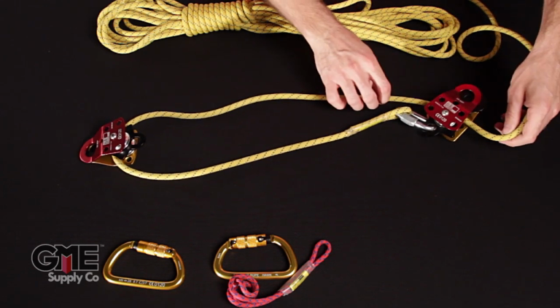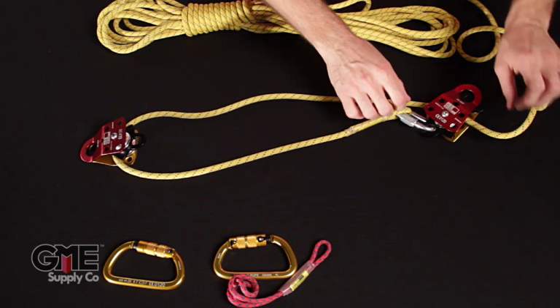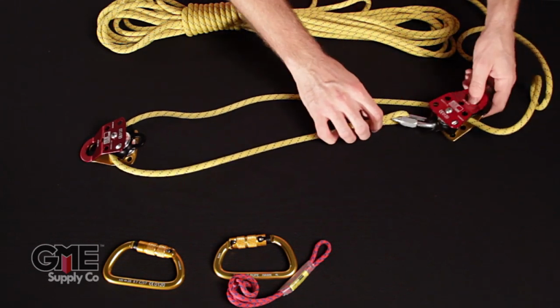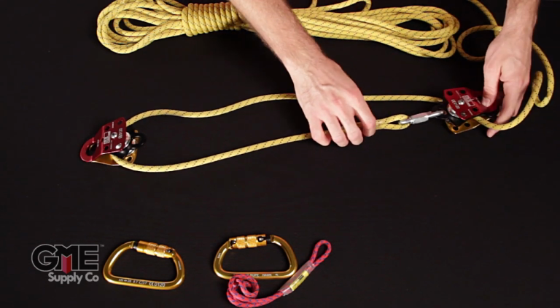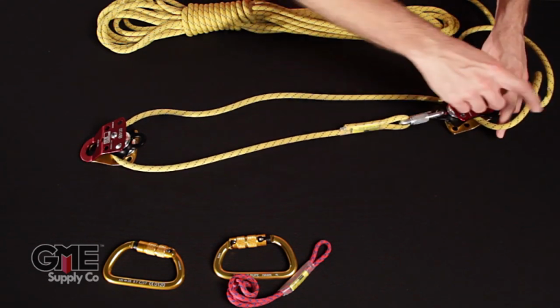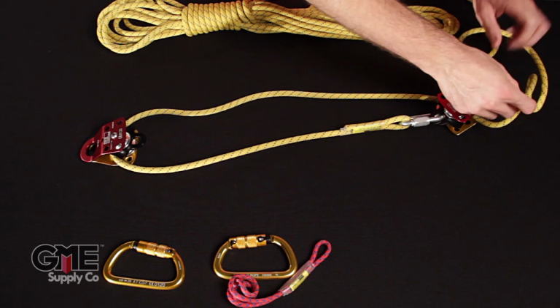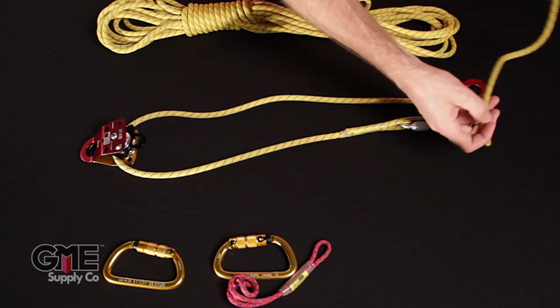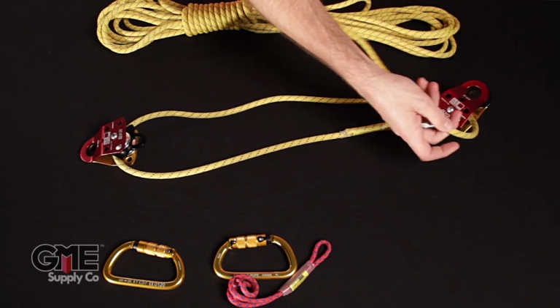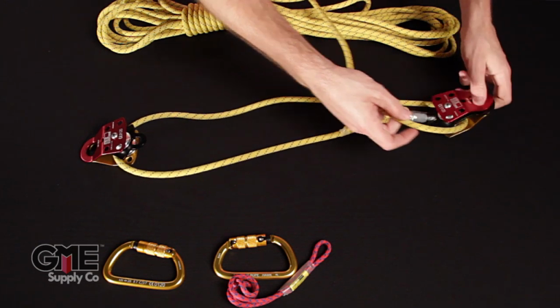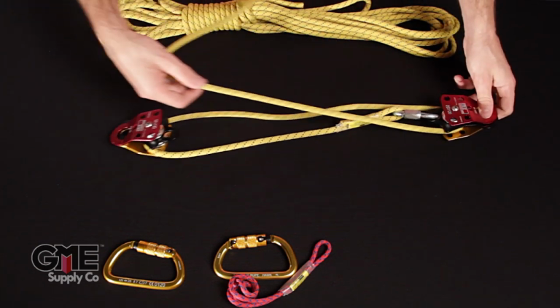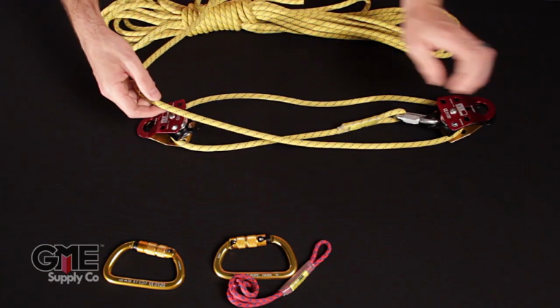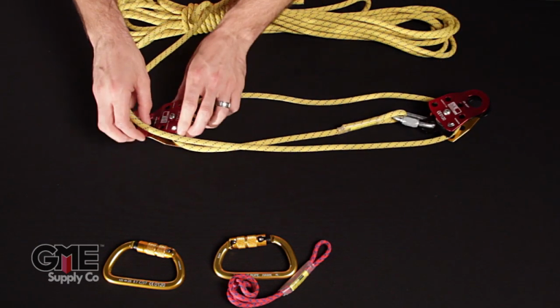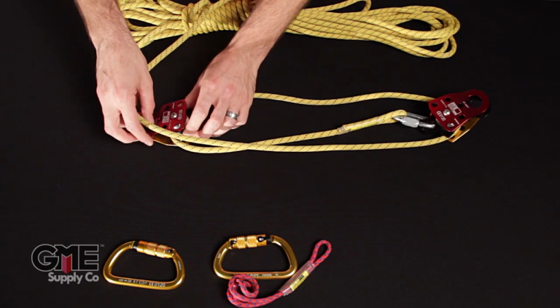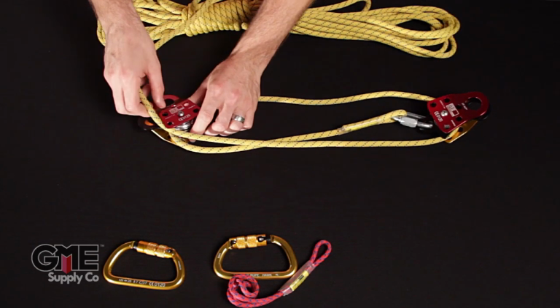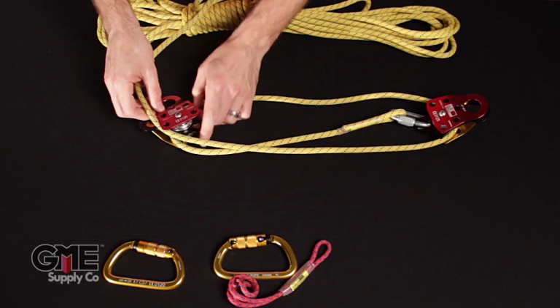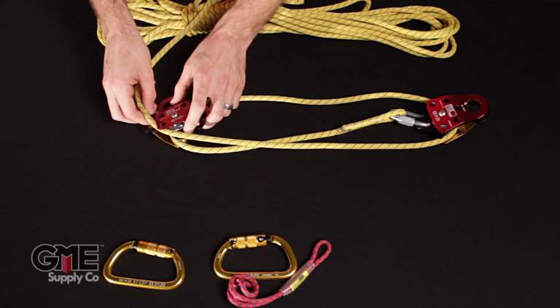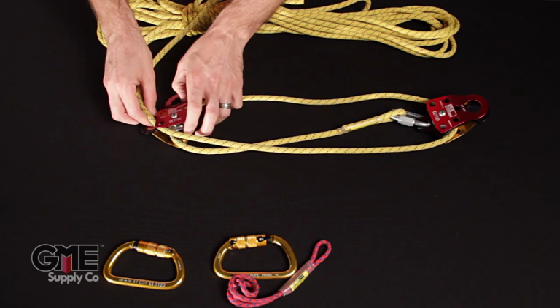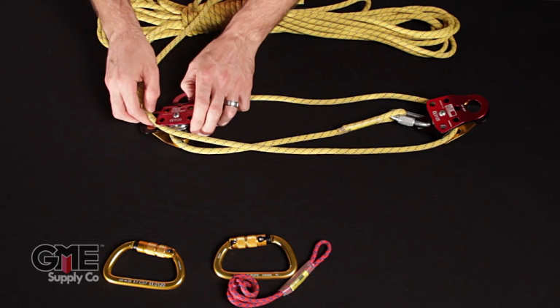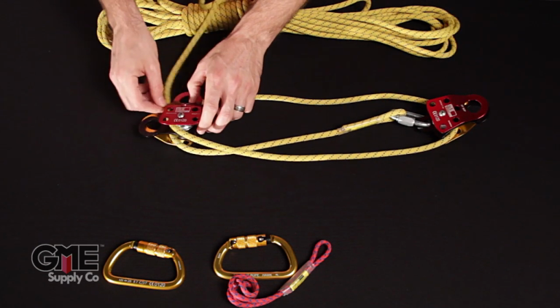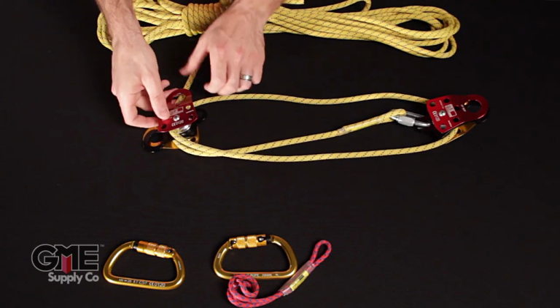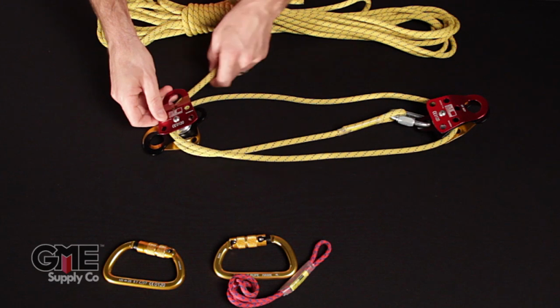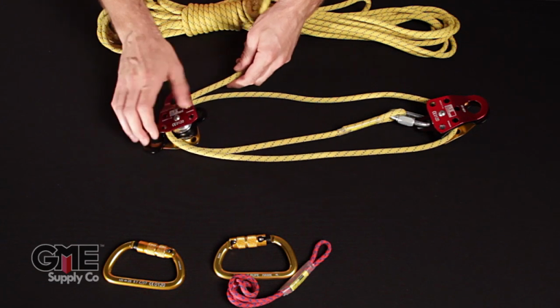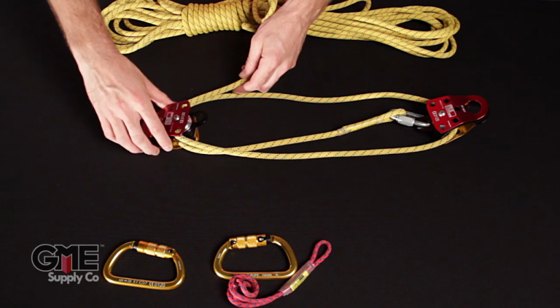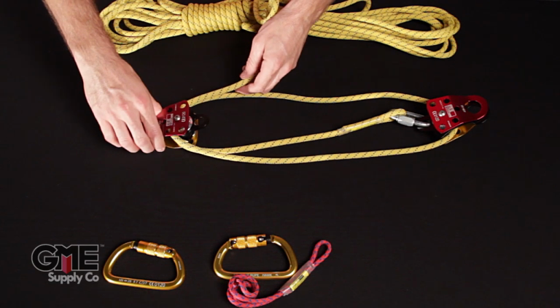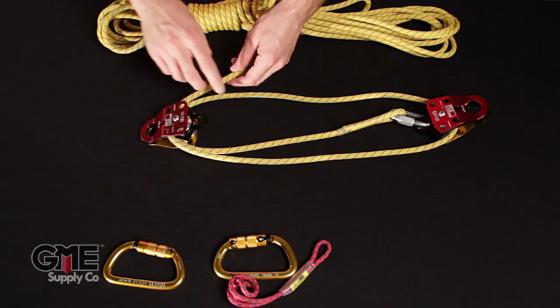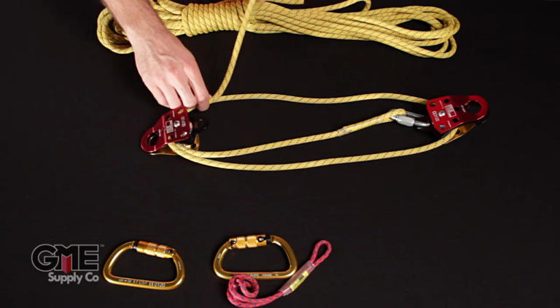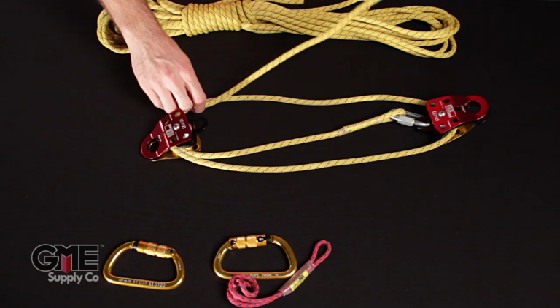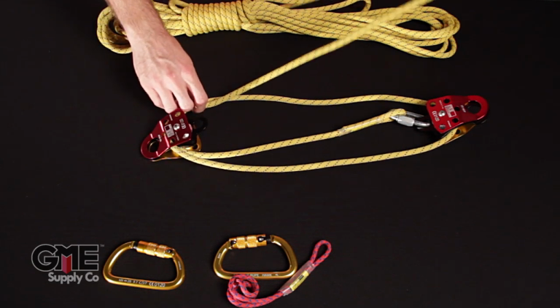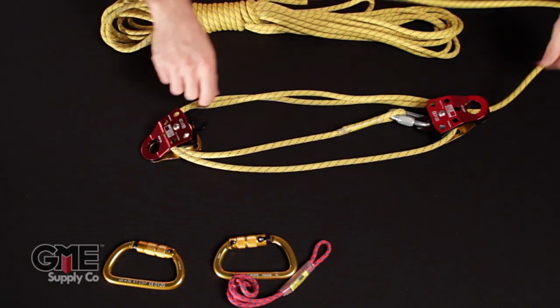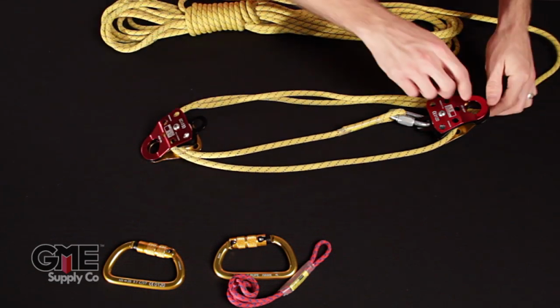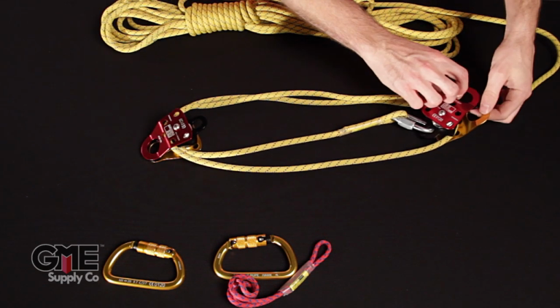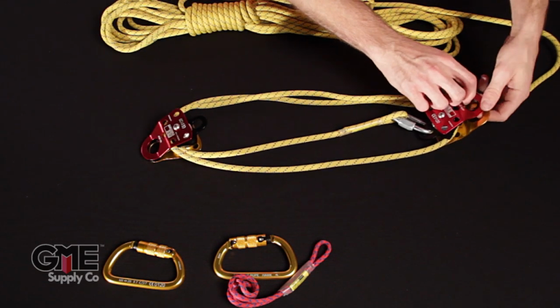Now we're going to switch and go up to the top — do the same thing. Remember to leave yourself enough rope to work with. Close that up, and same thing here on this red side.